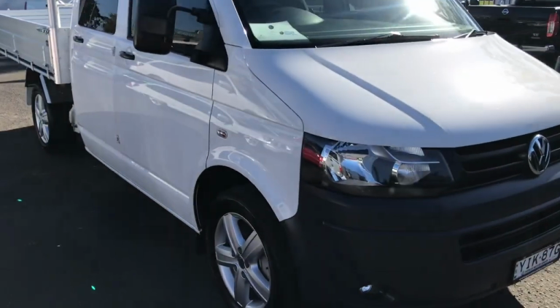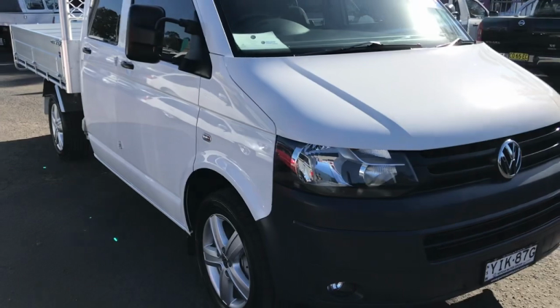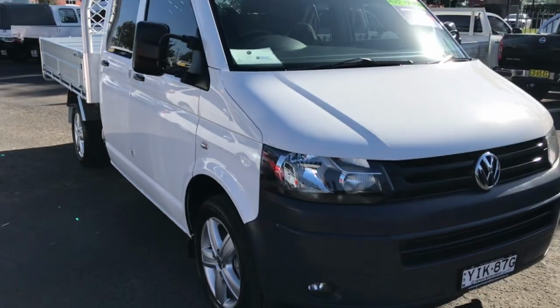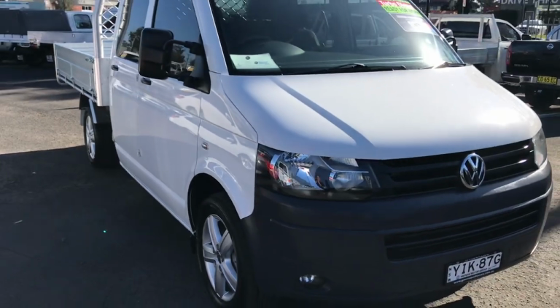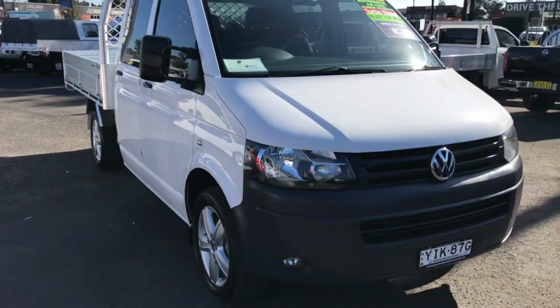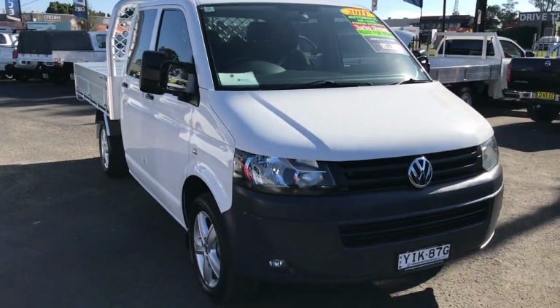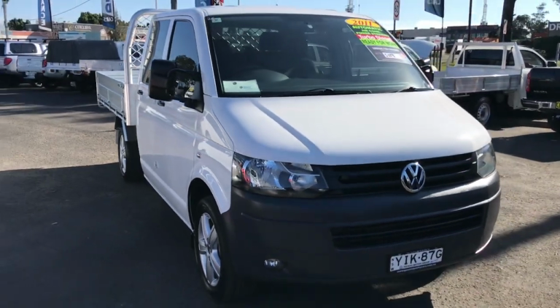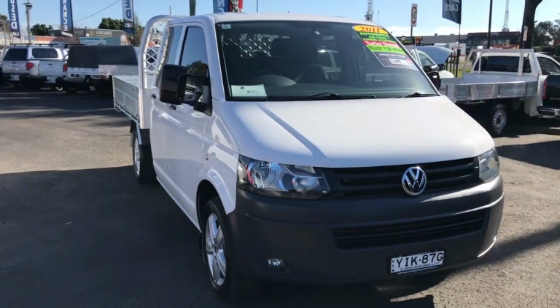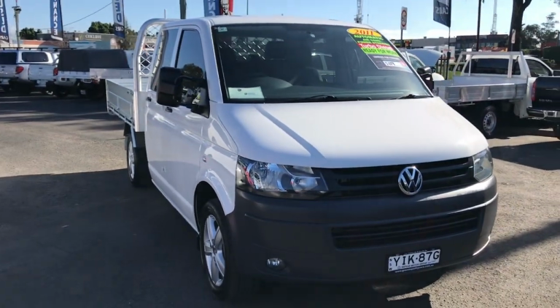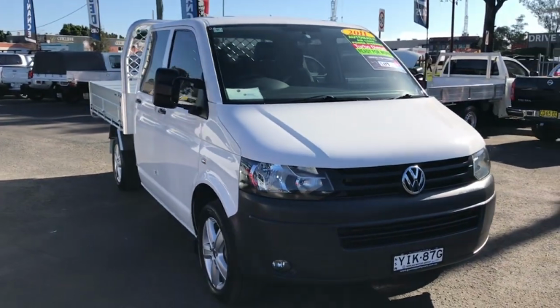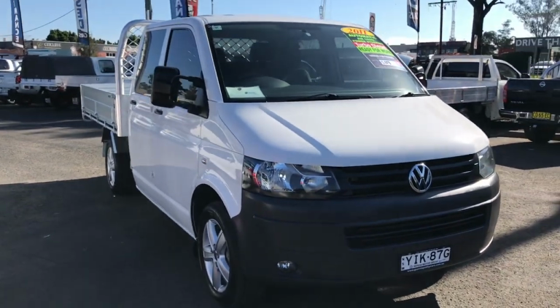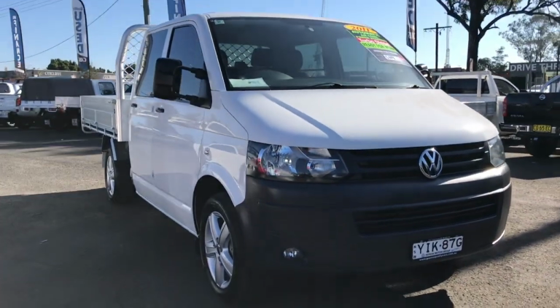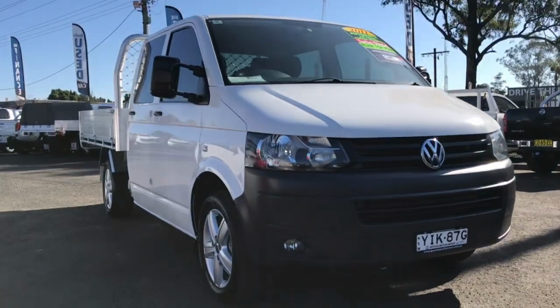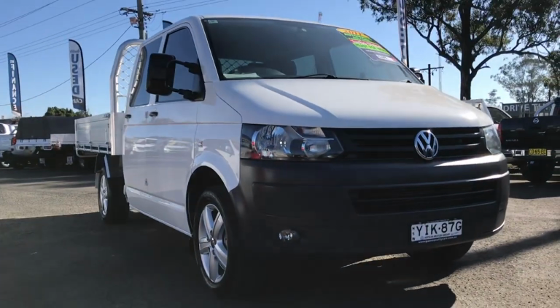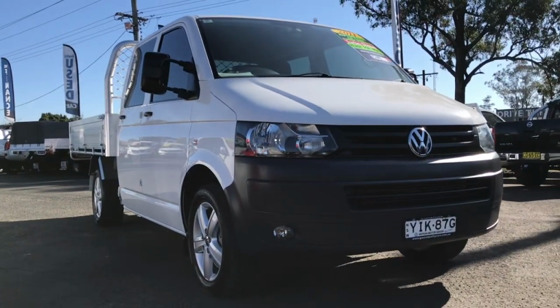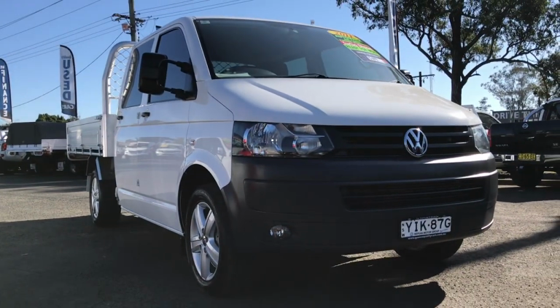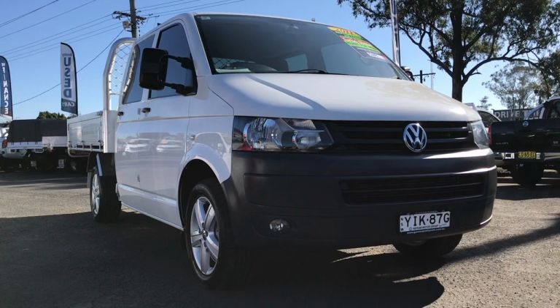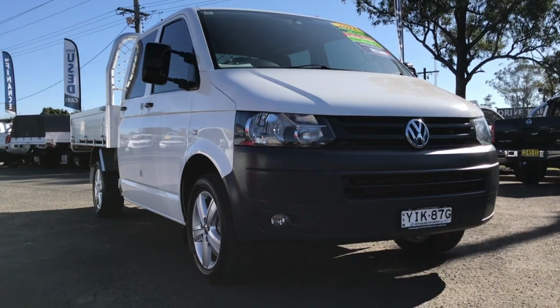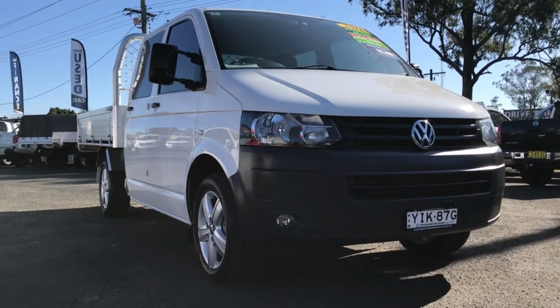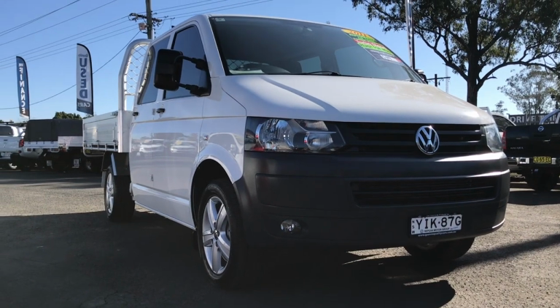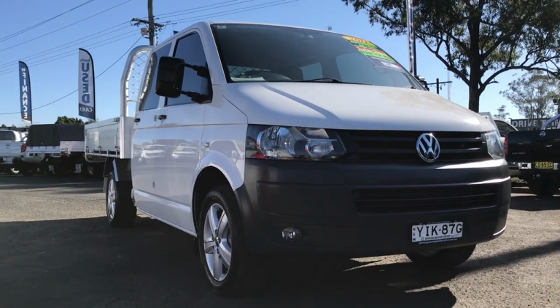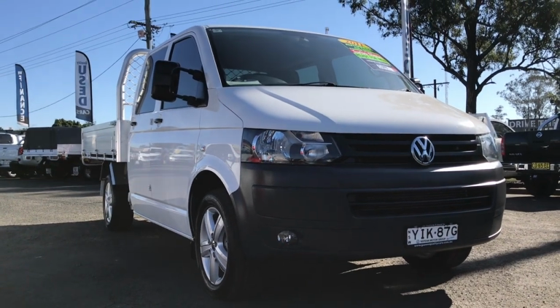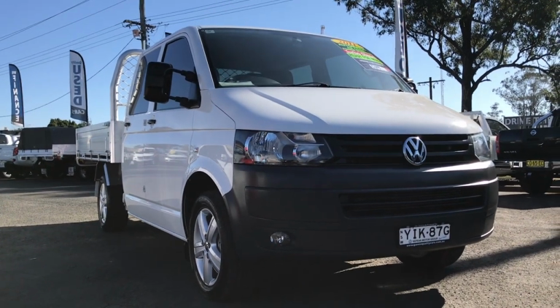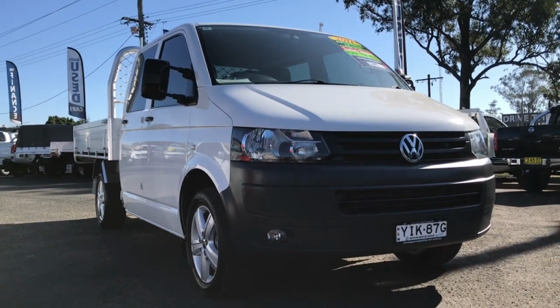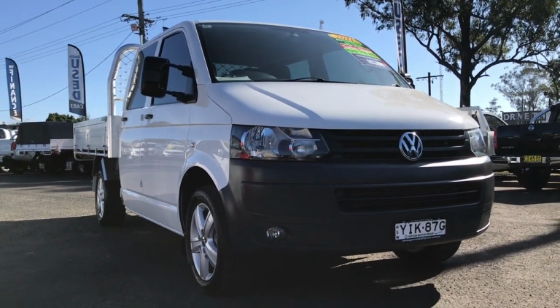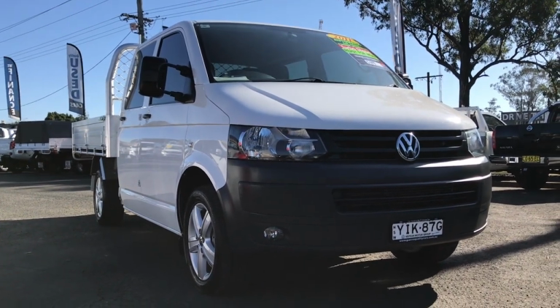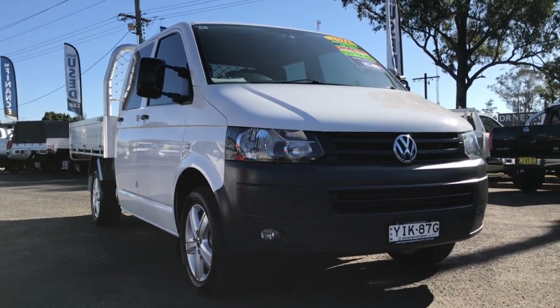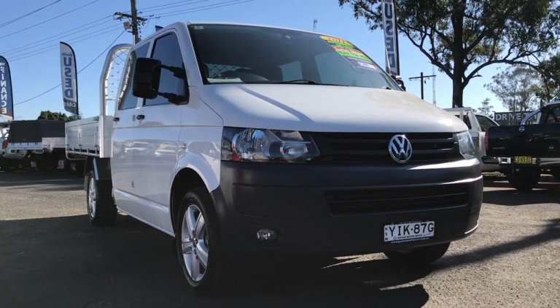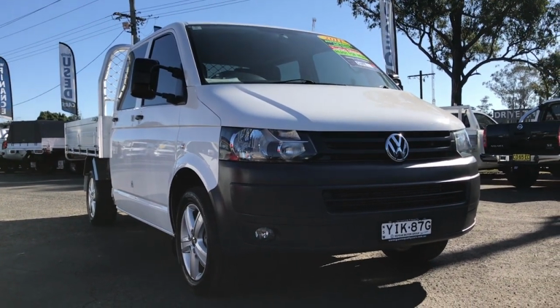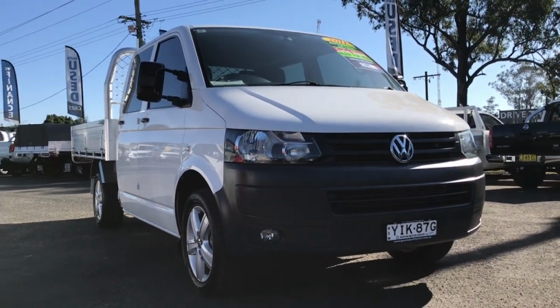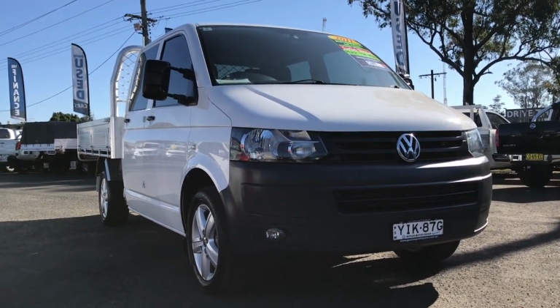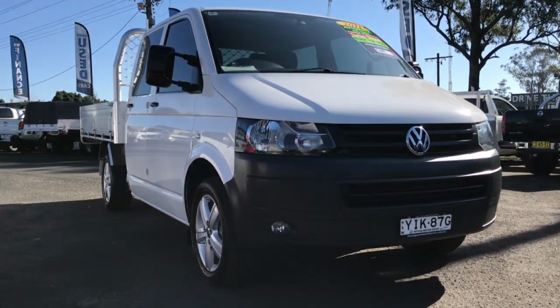Not much to point out on this — it's basically a new van, just 150 k's on it. We are Glen's Quality Cars, you can contact us at 4577 6133. Thanks for watching.